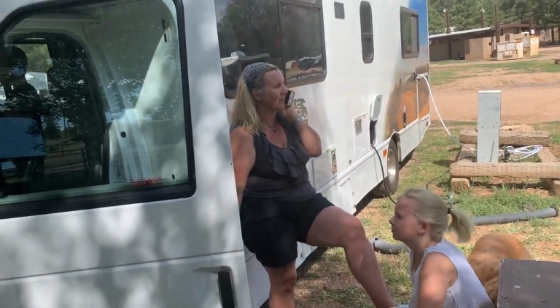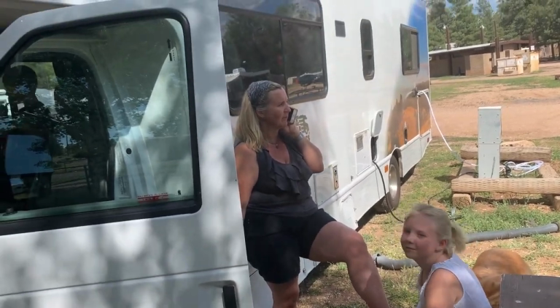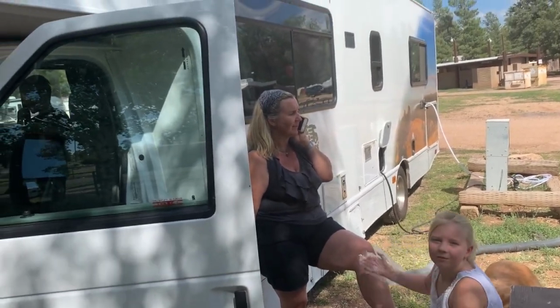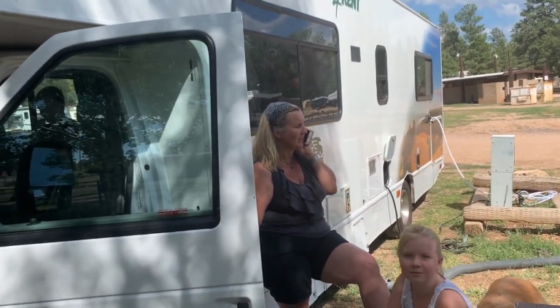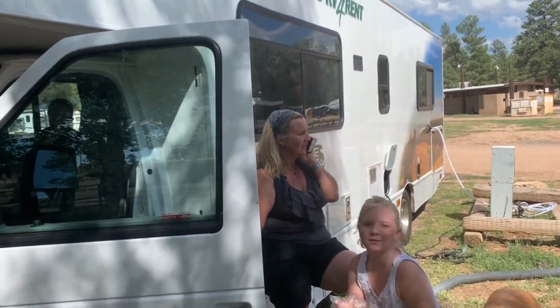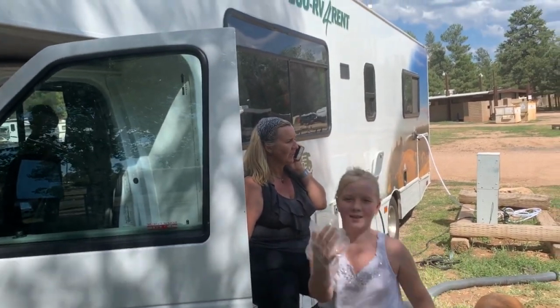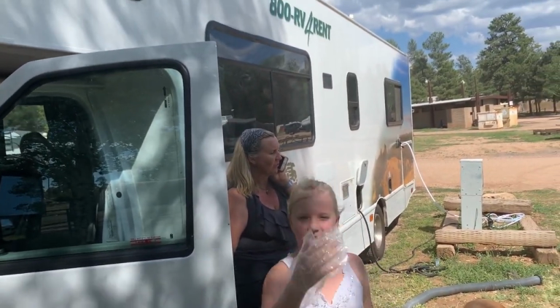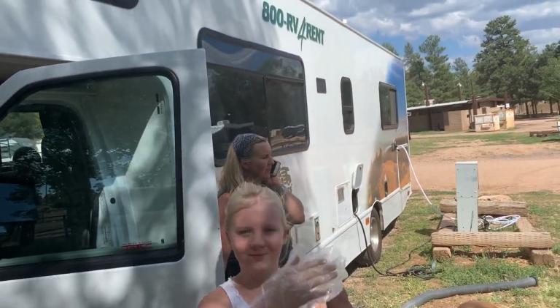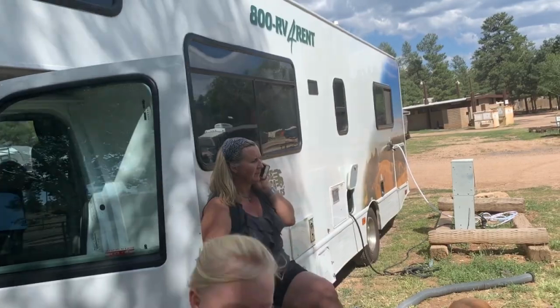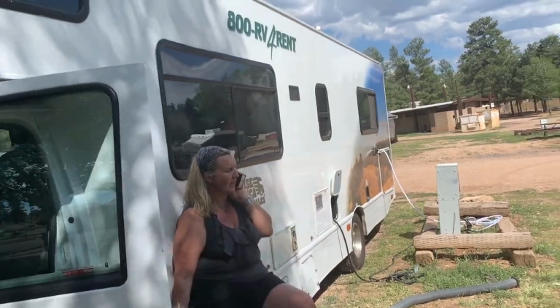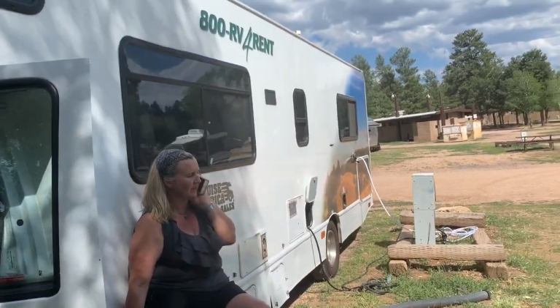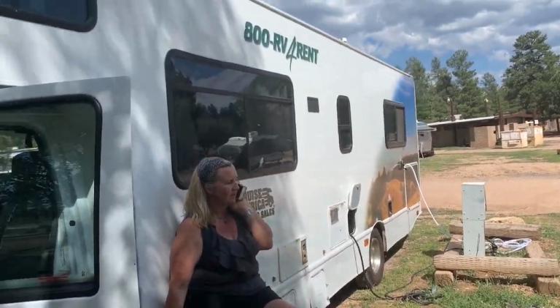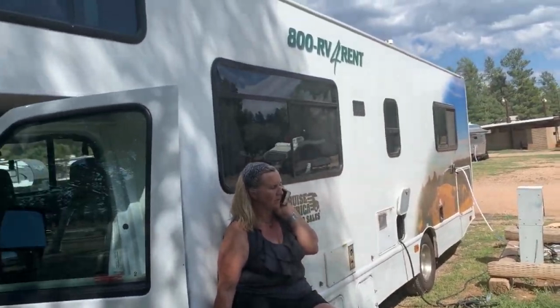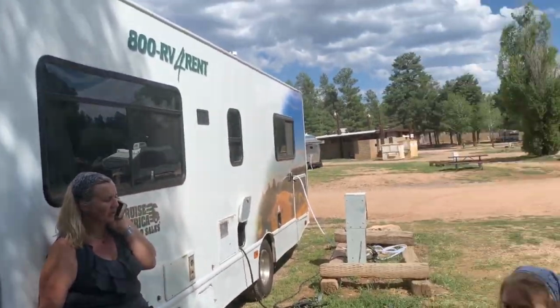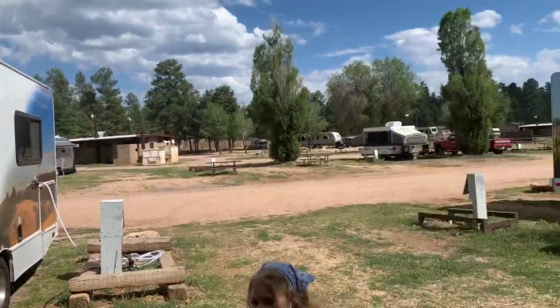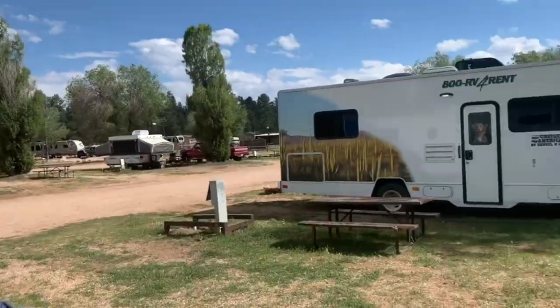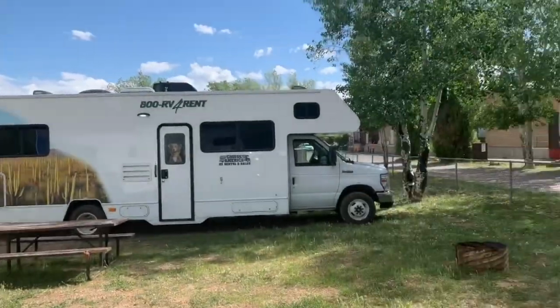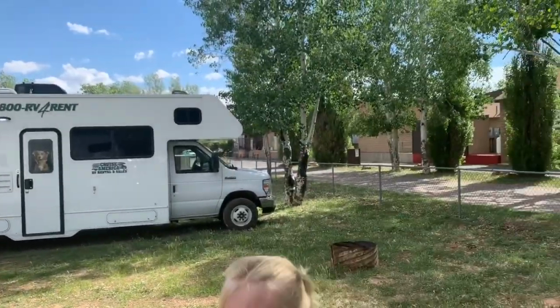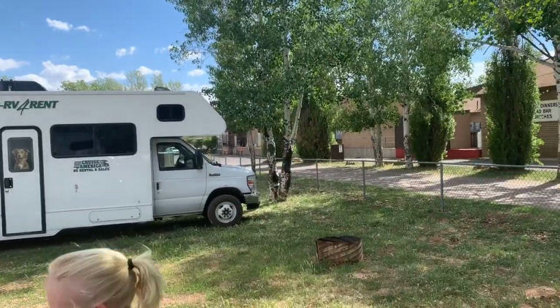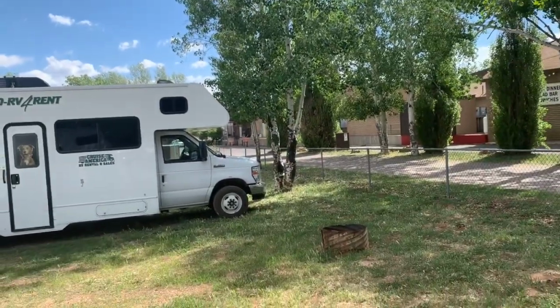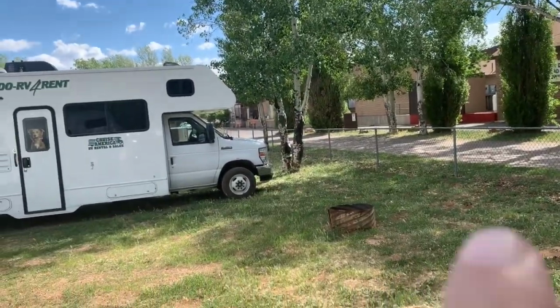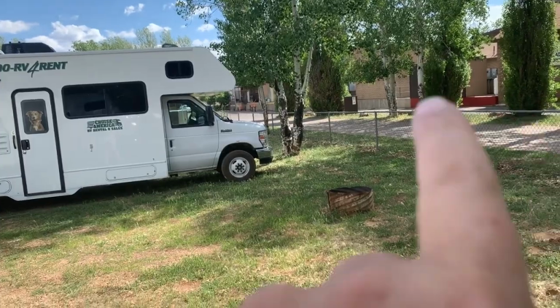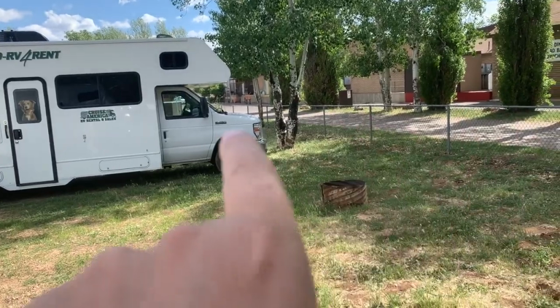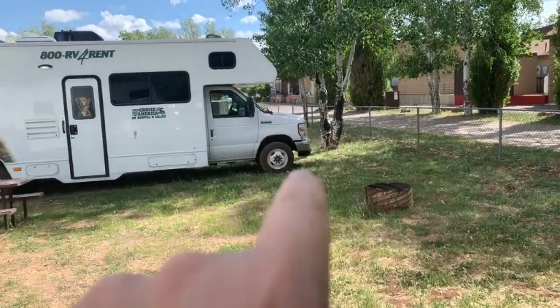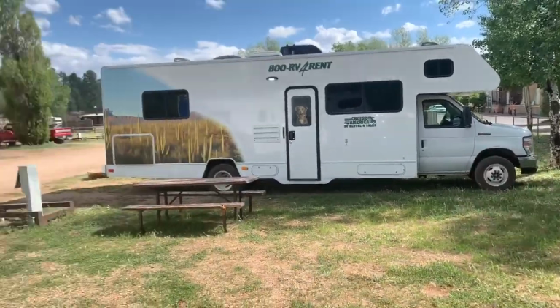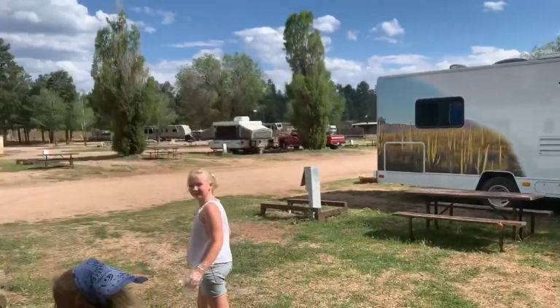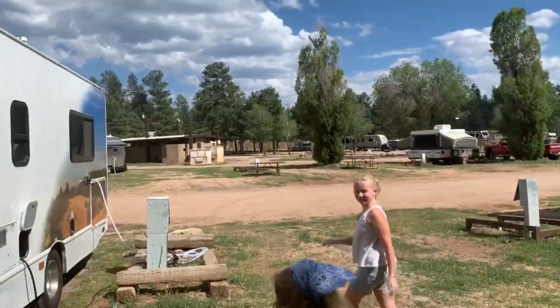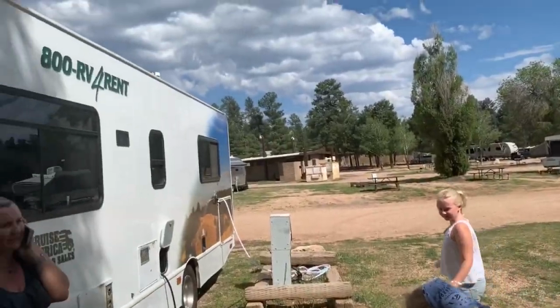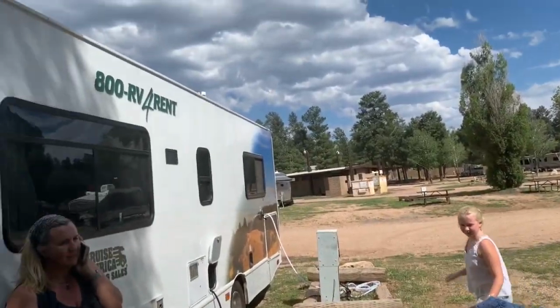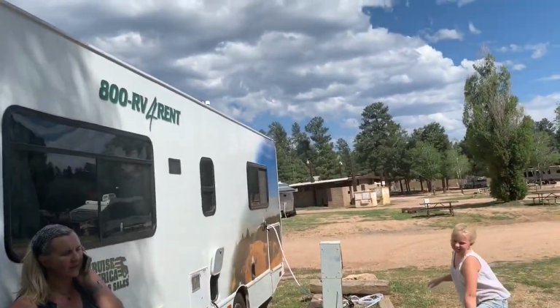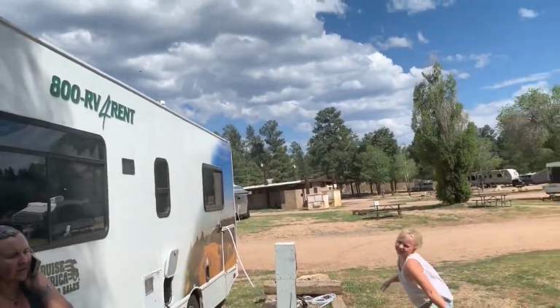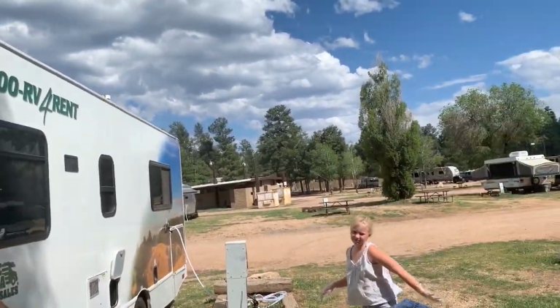So there's my wife over there. She's calling the place we're staying at — the office right over there. This is where we're staying at the Grand Canyon. It's a wonderful family trip.